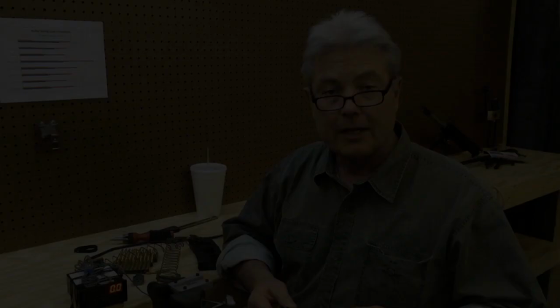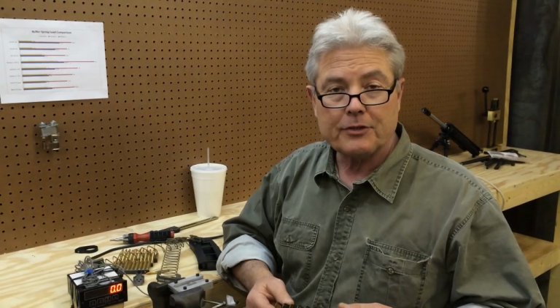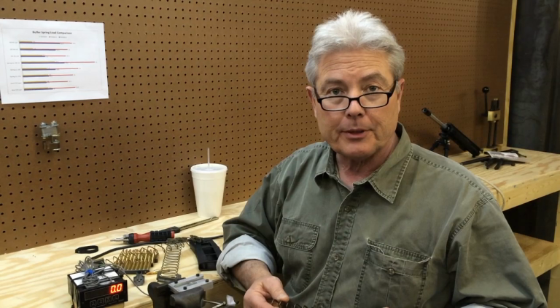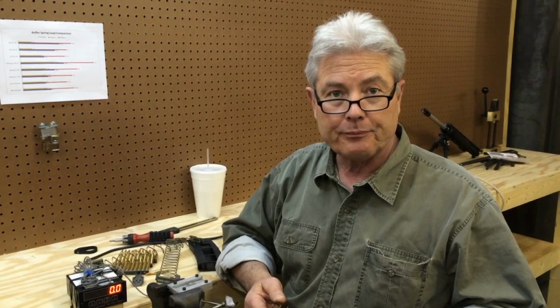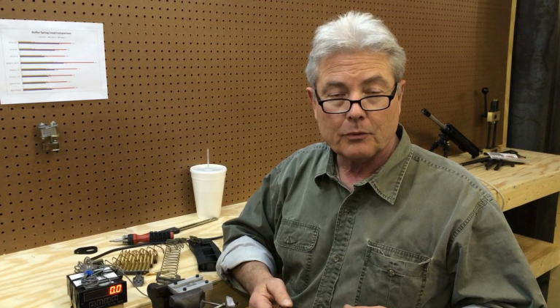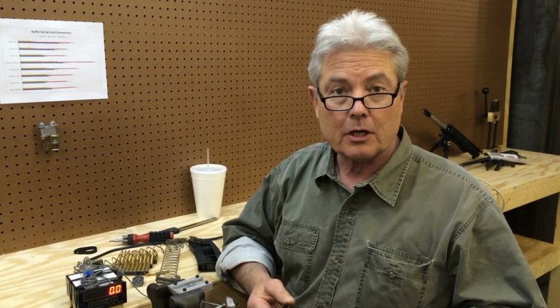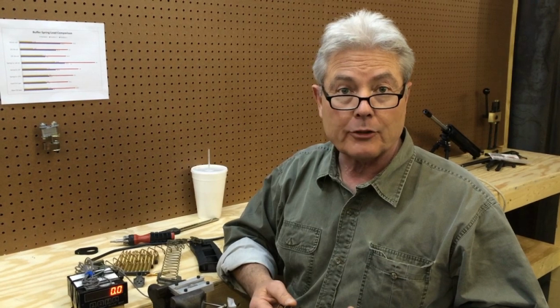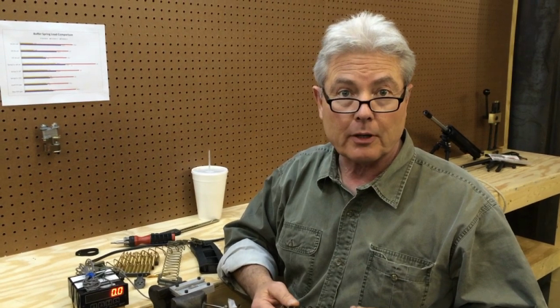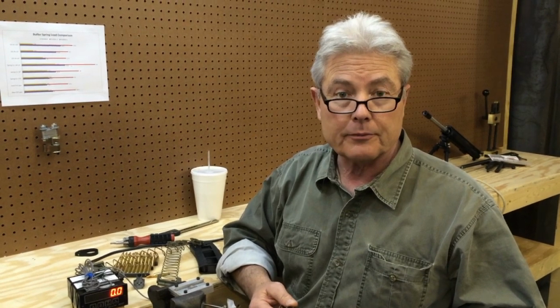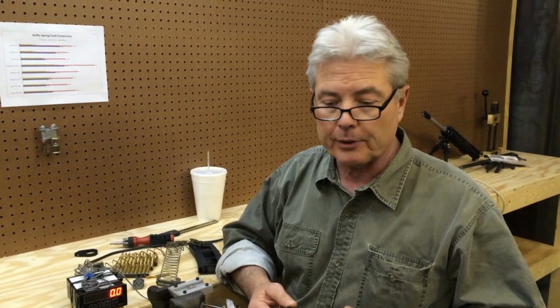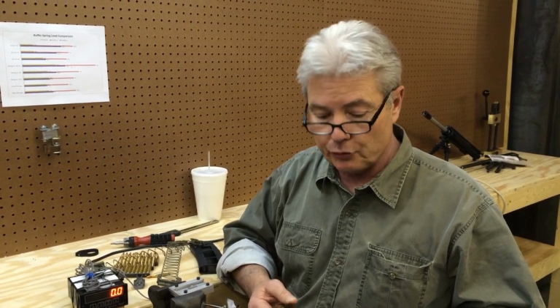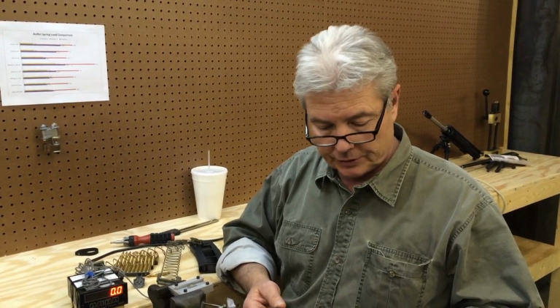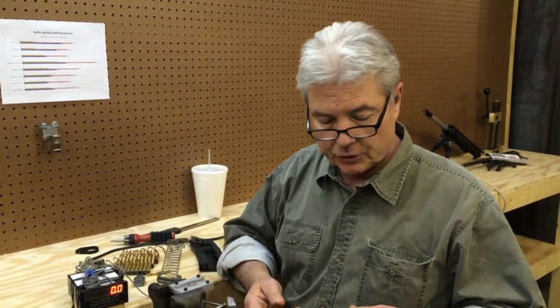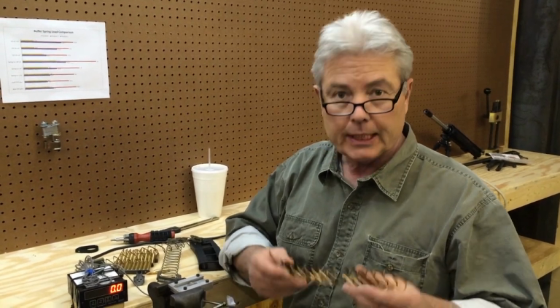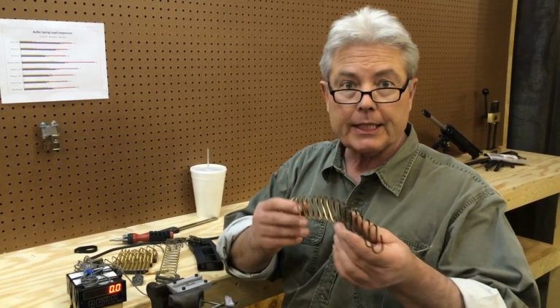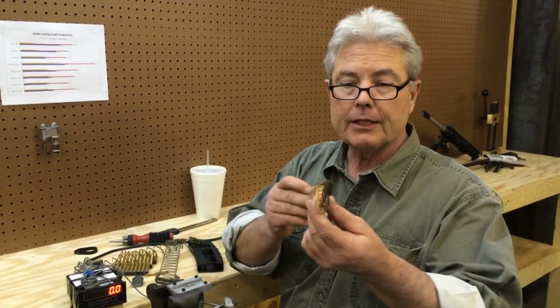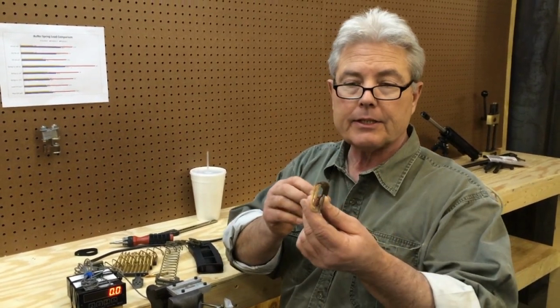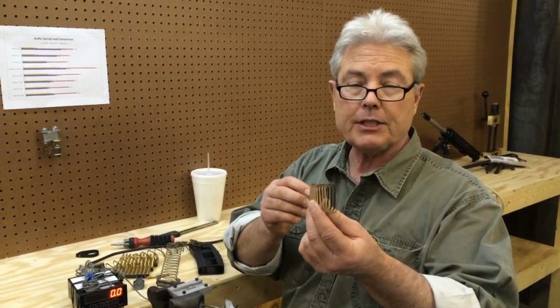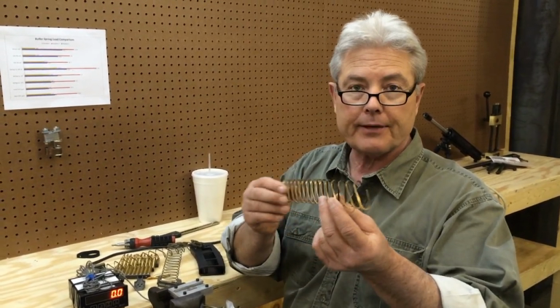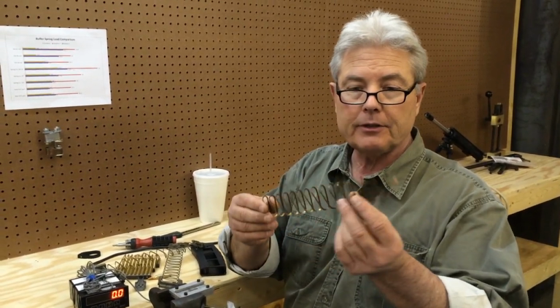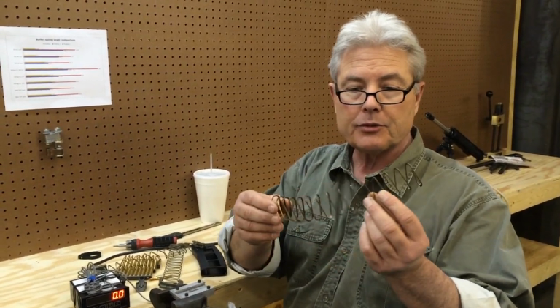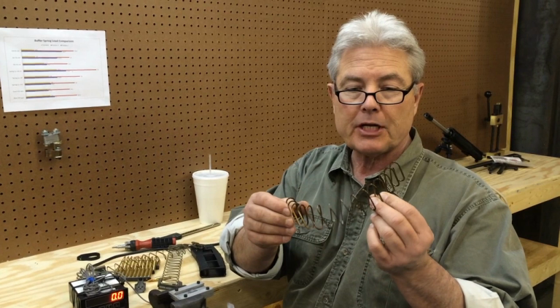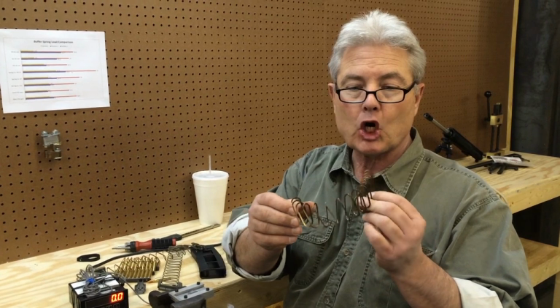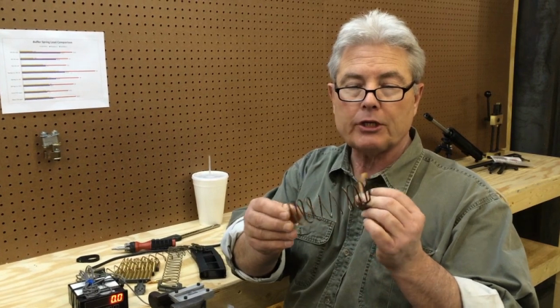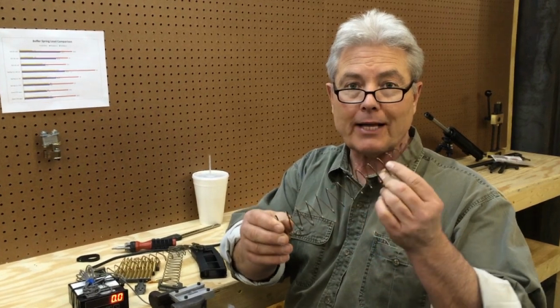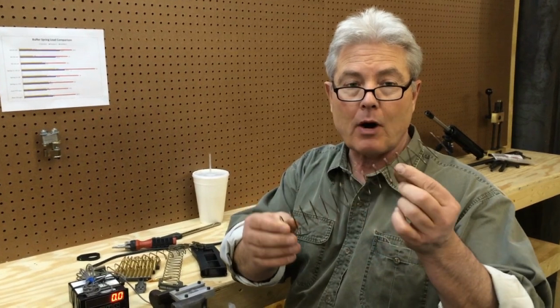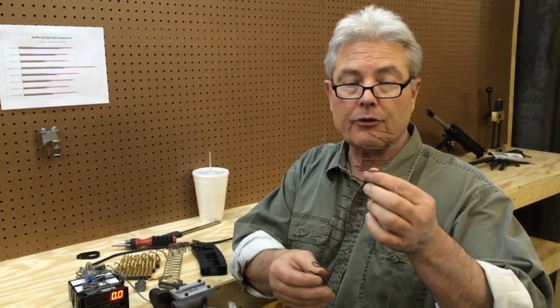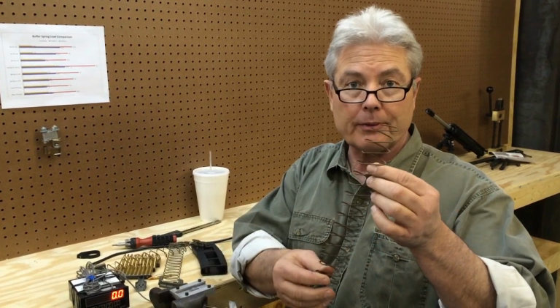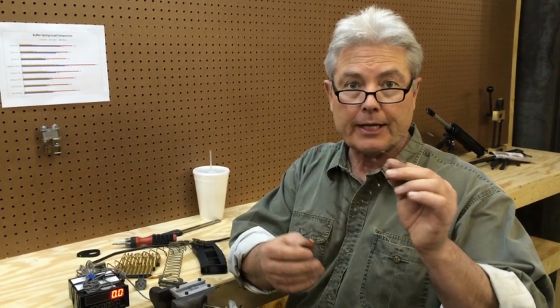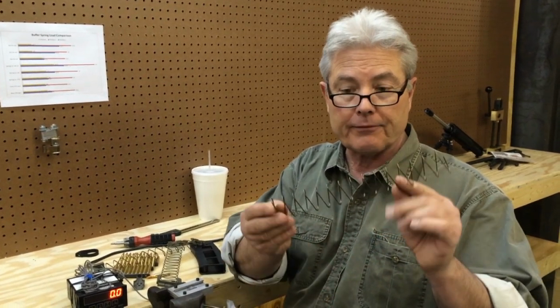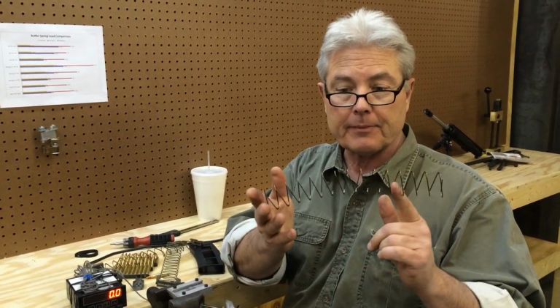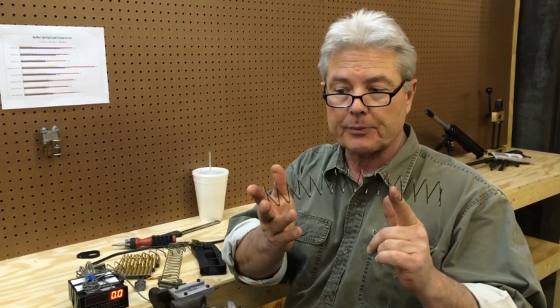David Tuff here. We're going to talk about a new product from Superior Shooting Systems: the 17-7 precipitation hardened flat wire 30-round AR-15 mag spring.